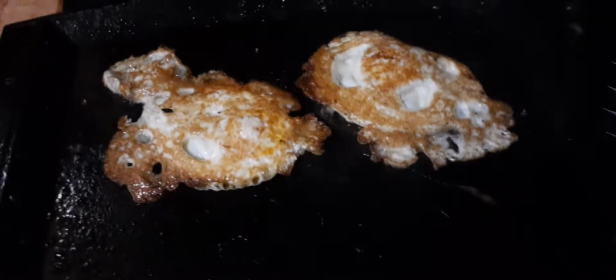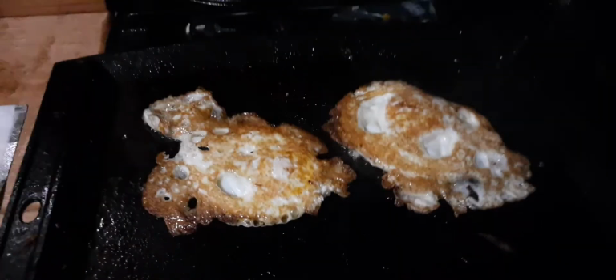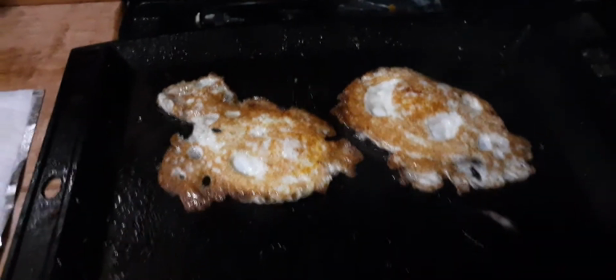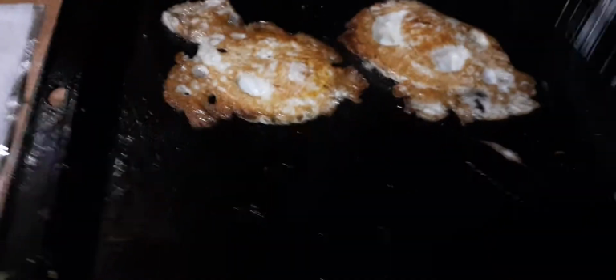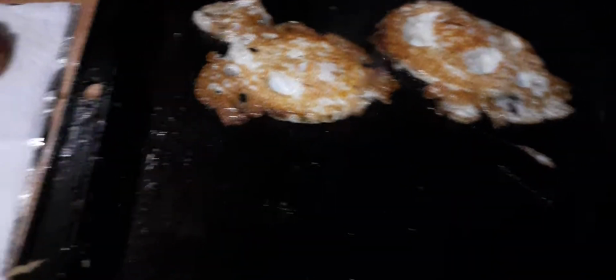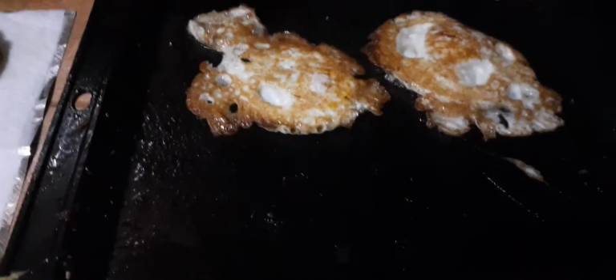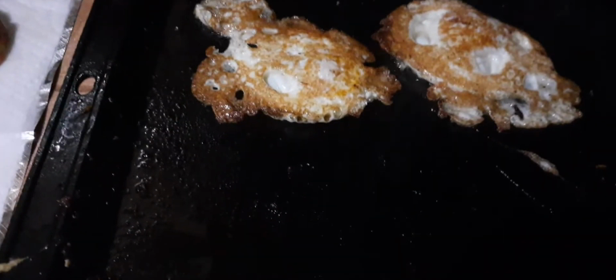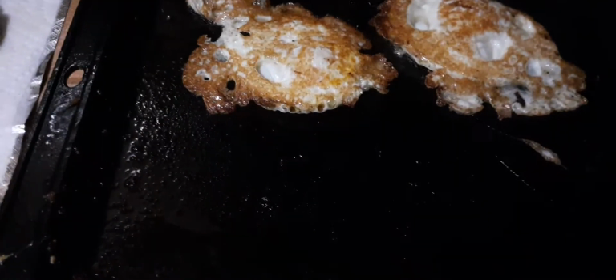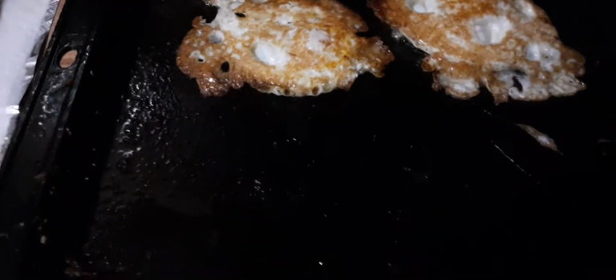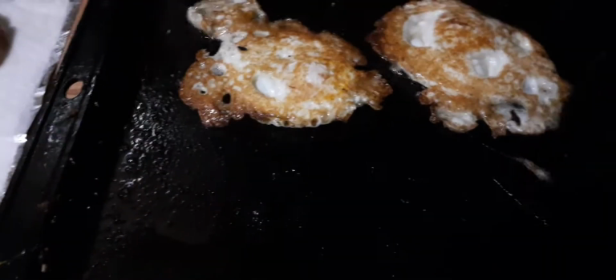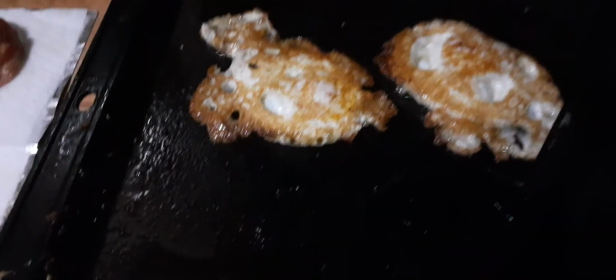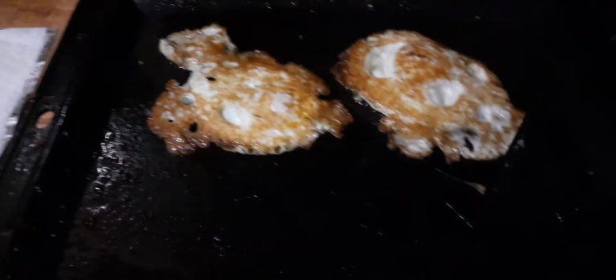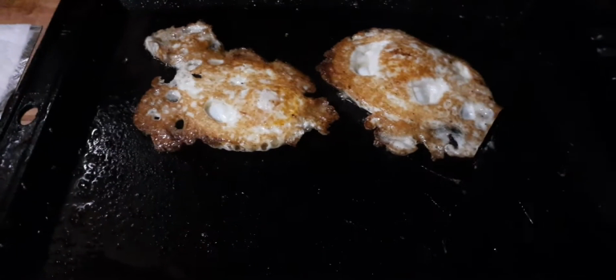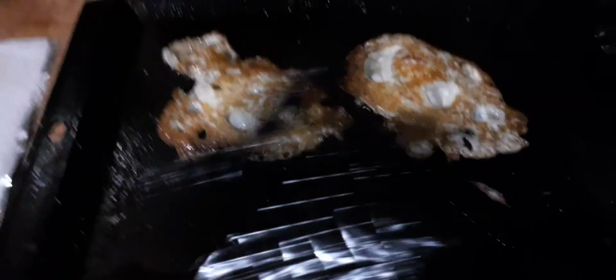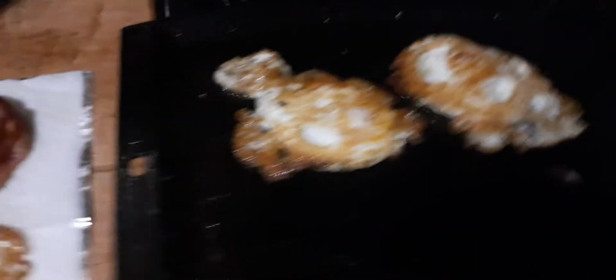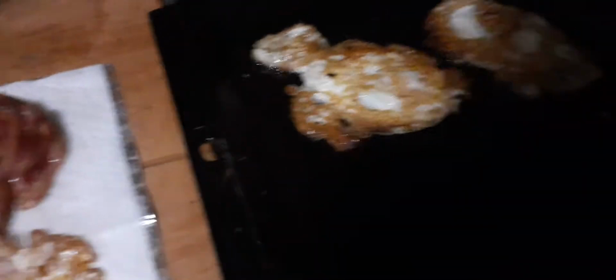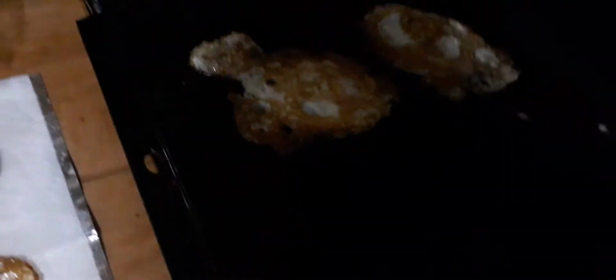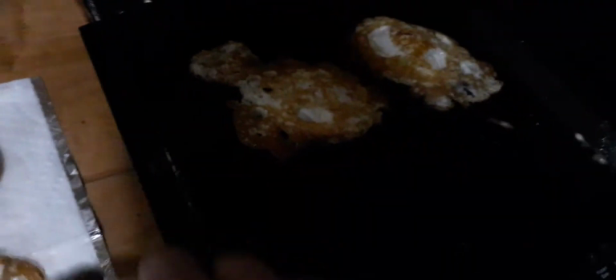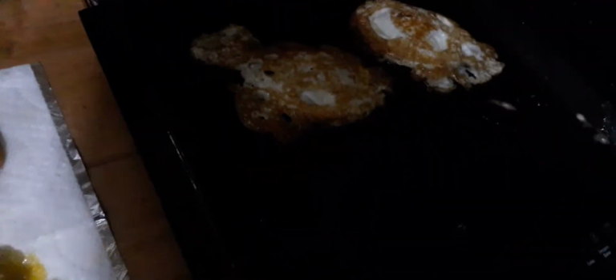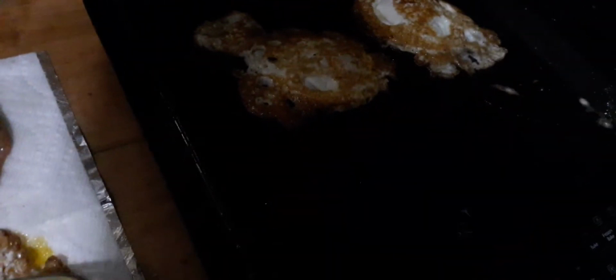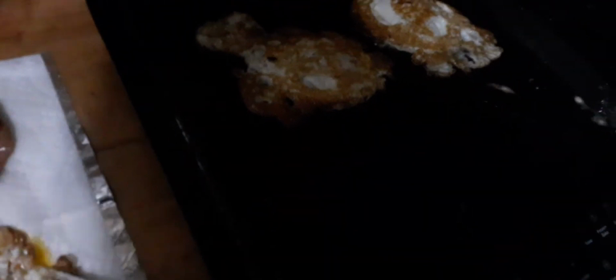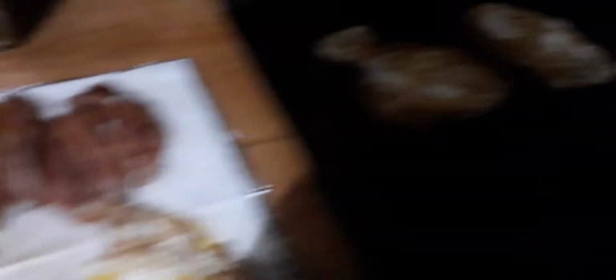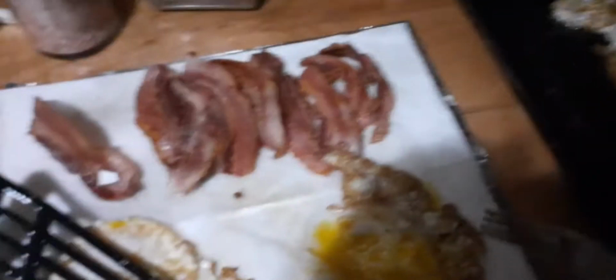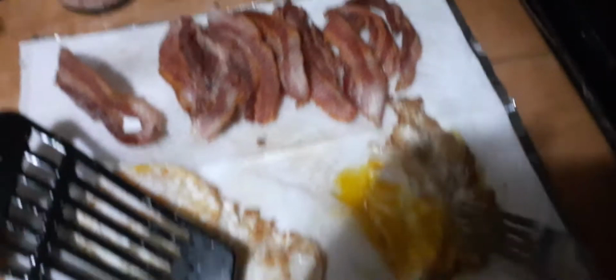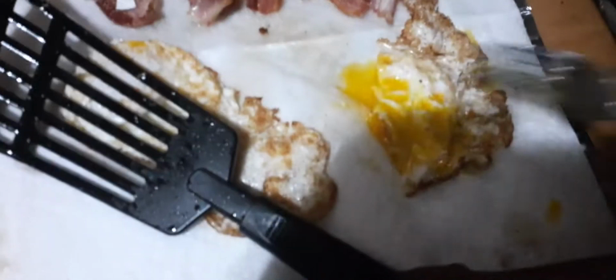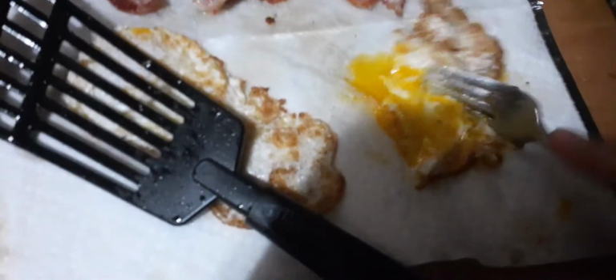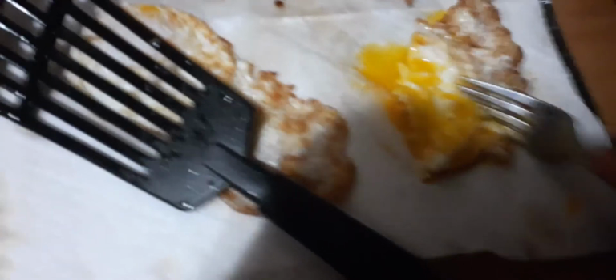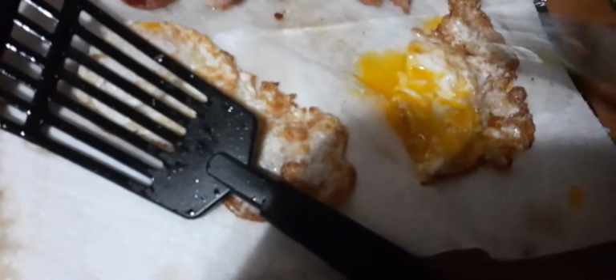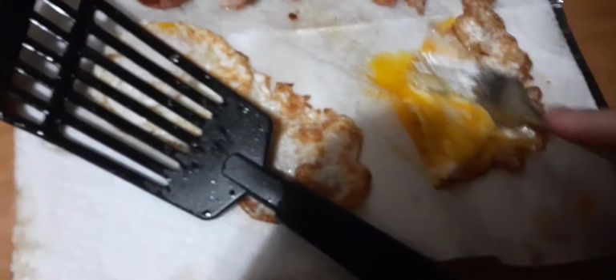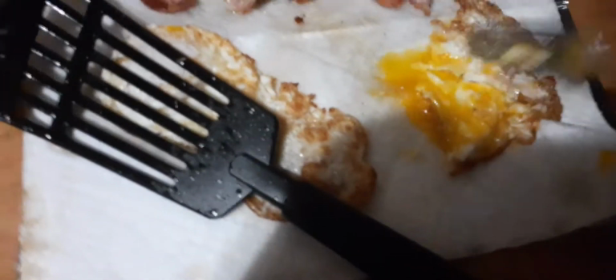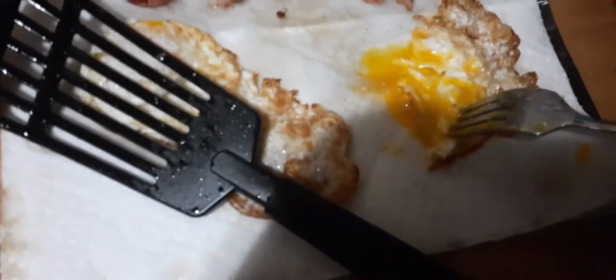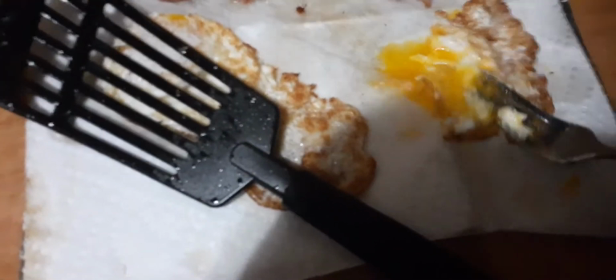It comes right off — not having any issue at all with eggs. It's not too shabby, and they are yummy. Oh my goodness, they are yummy.